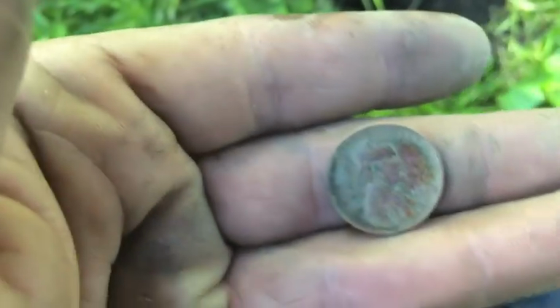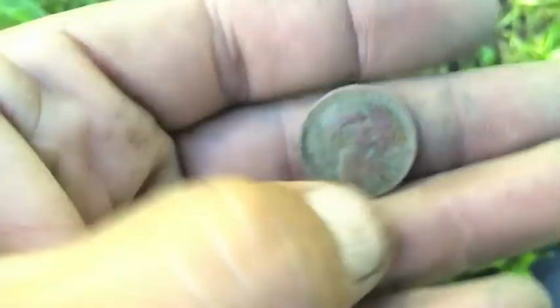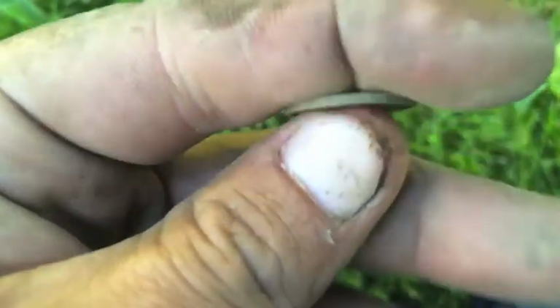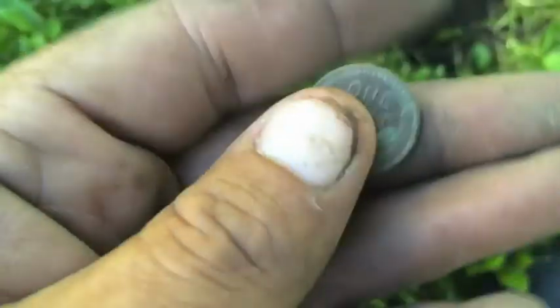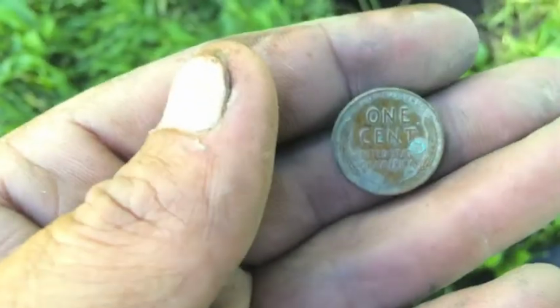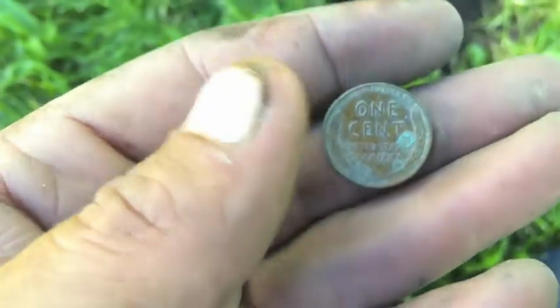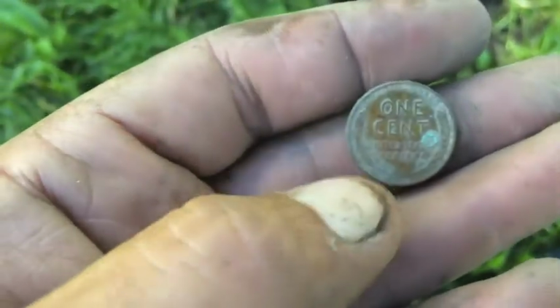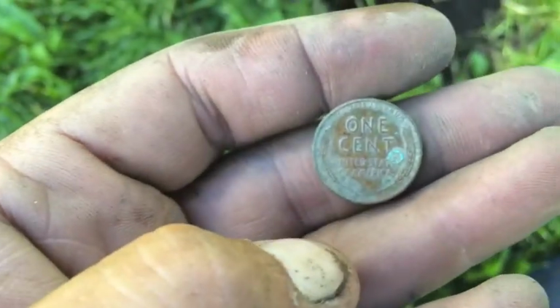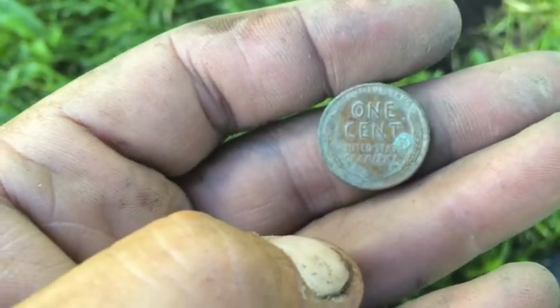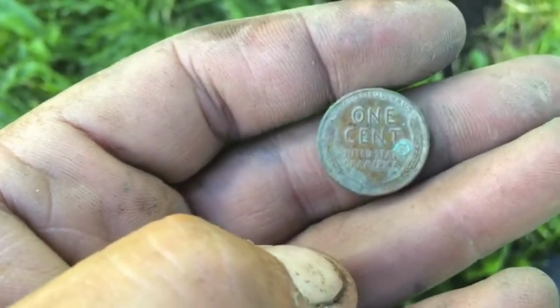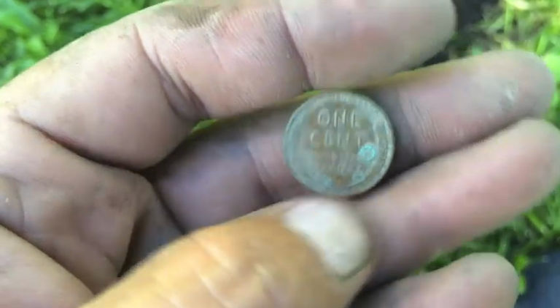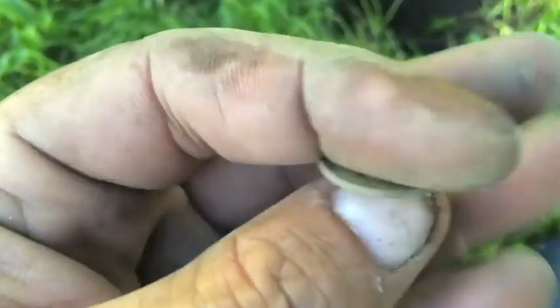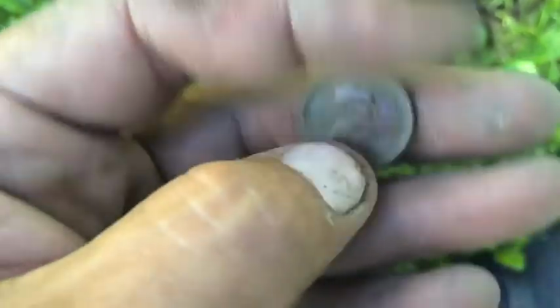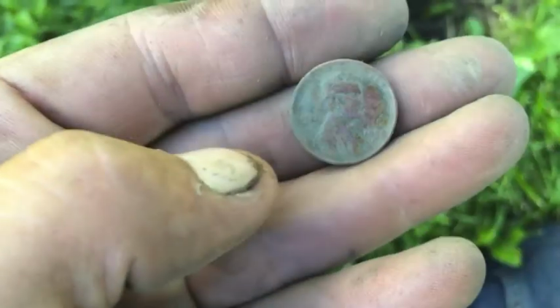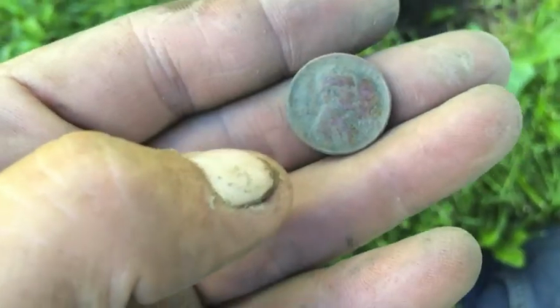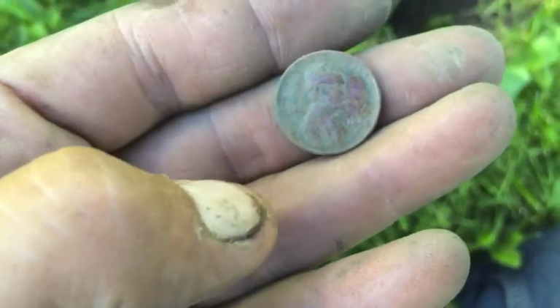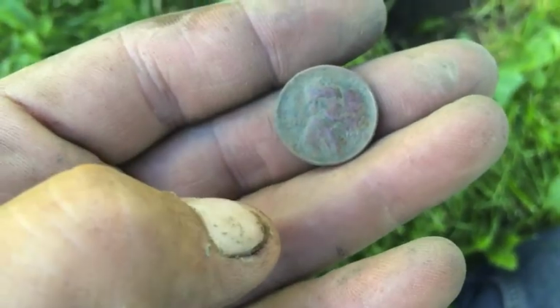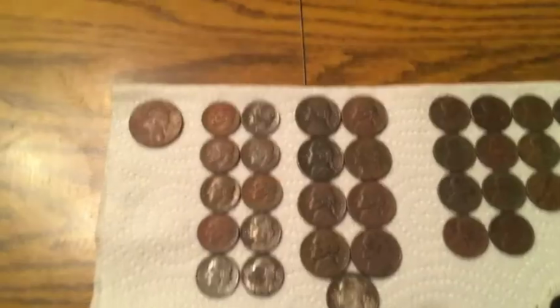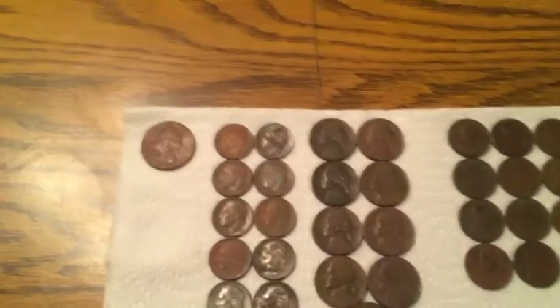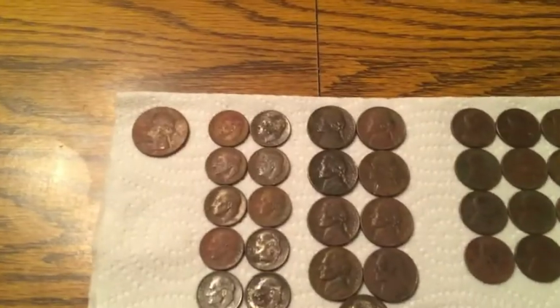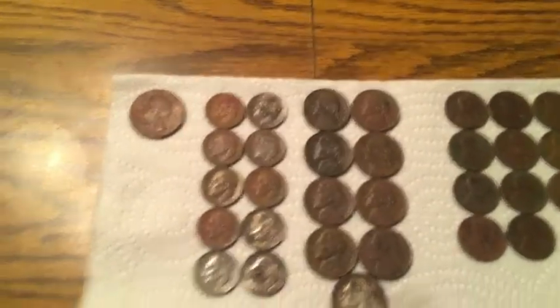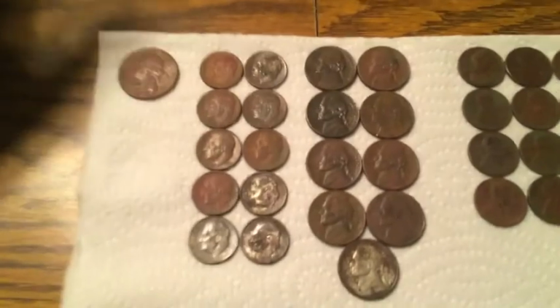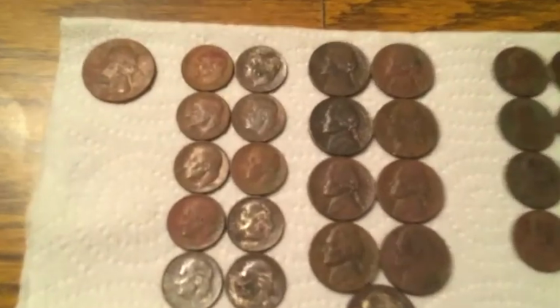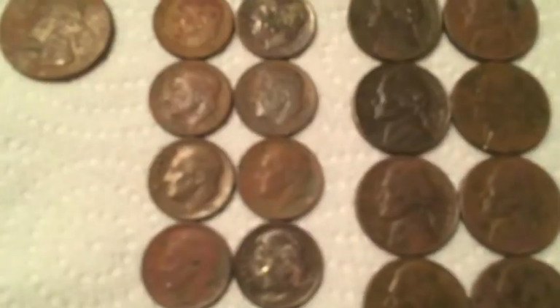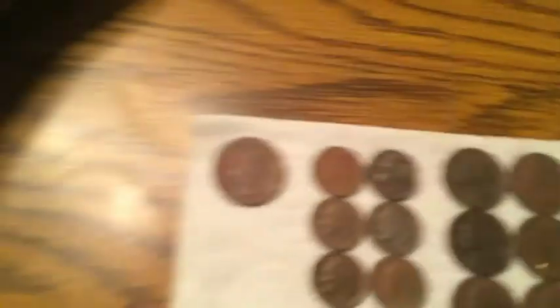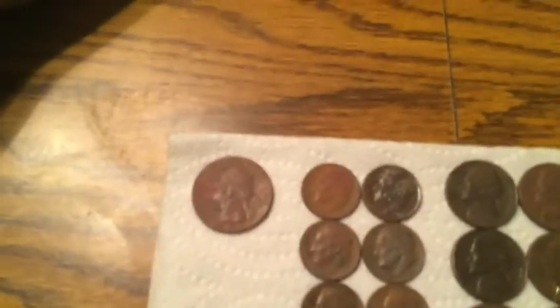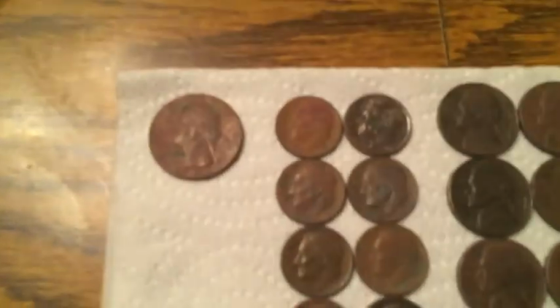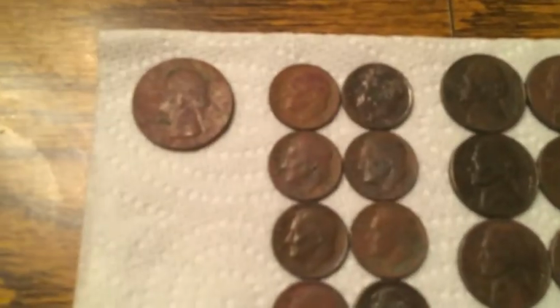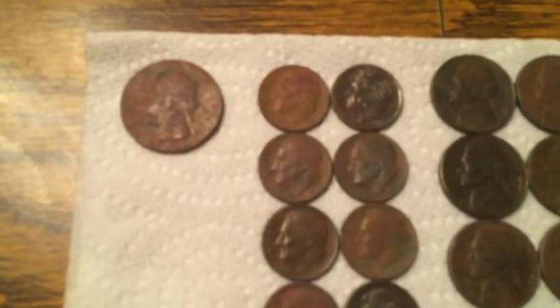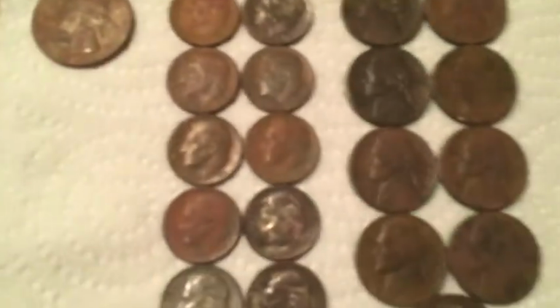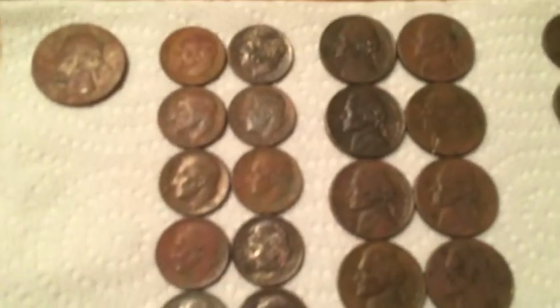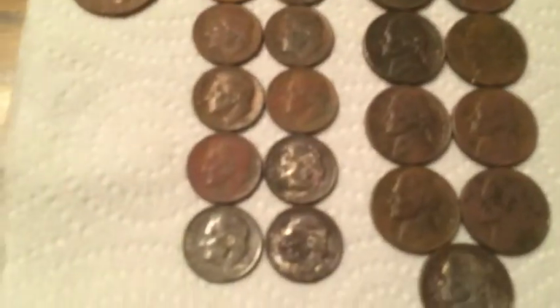This is a '58-D, real good shape, about four inches down. Hopefully I get something silver — see you in the next one.